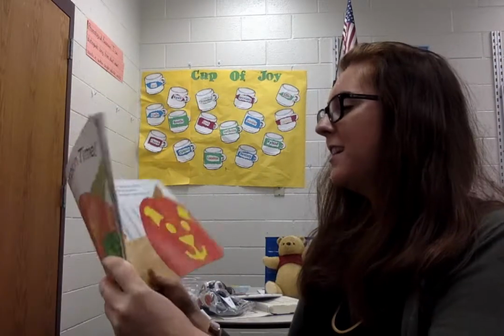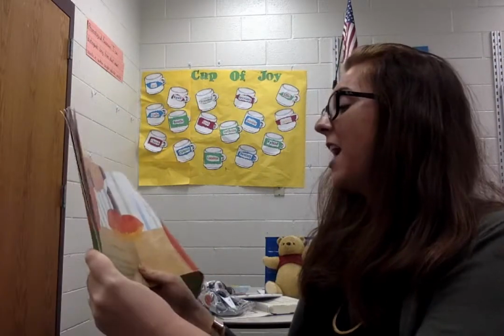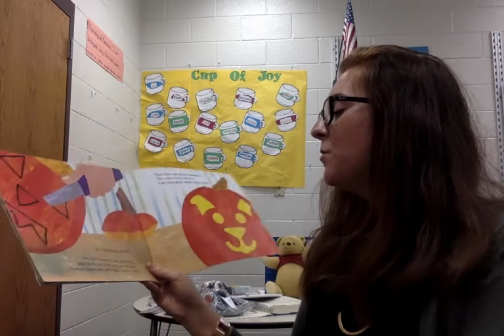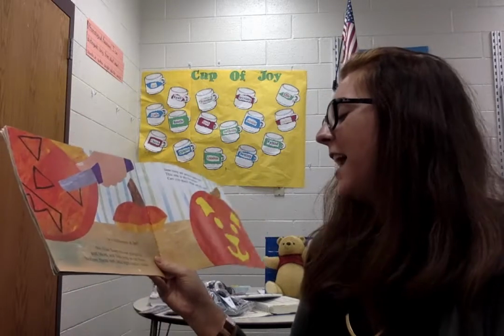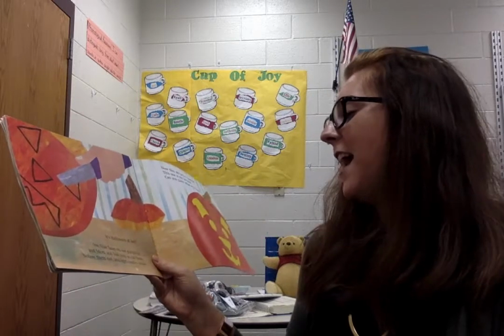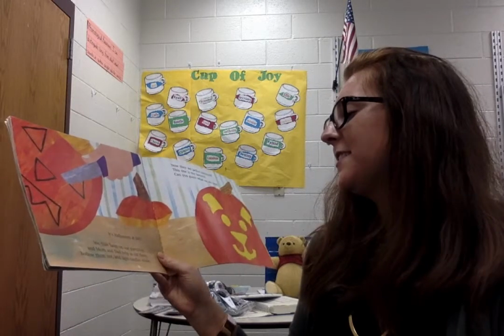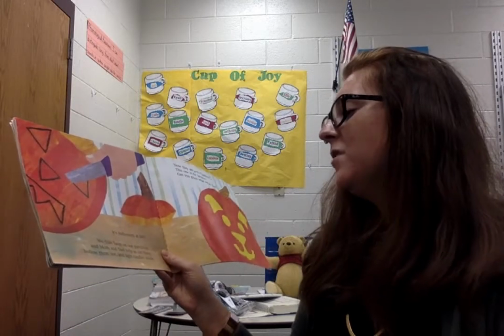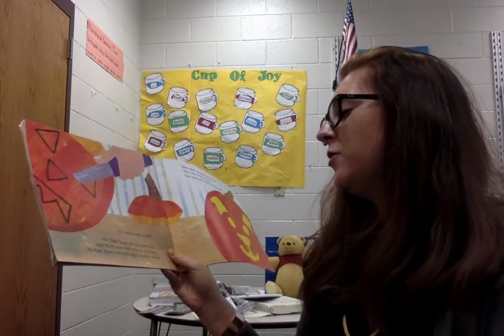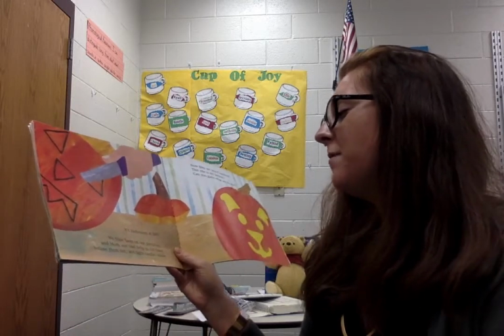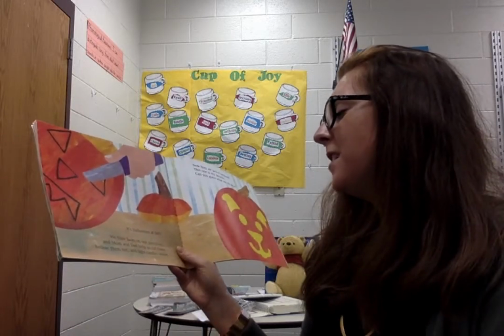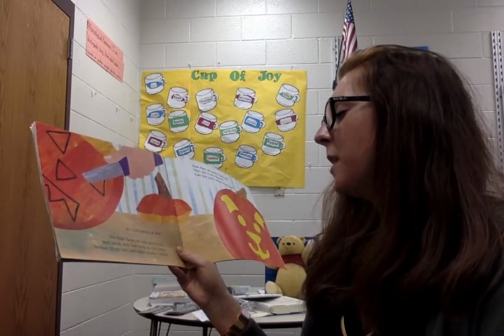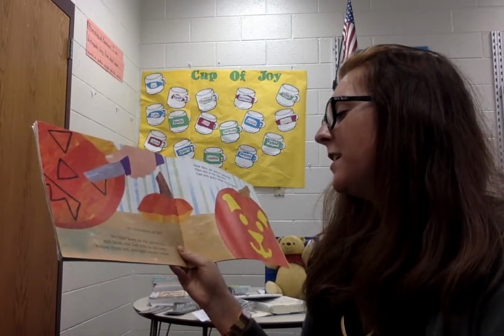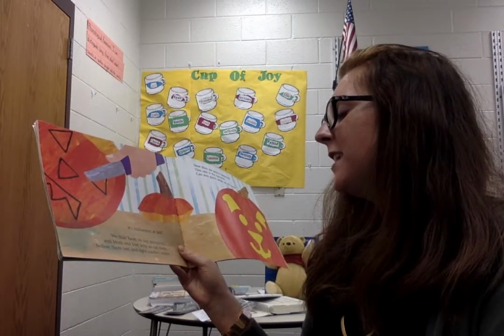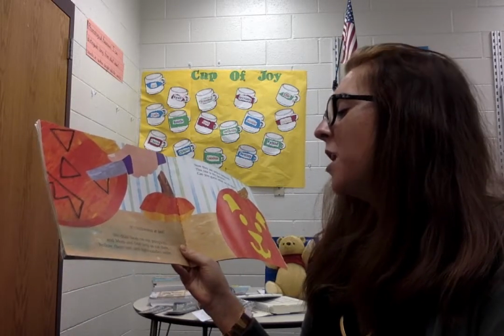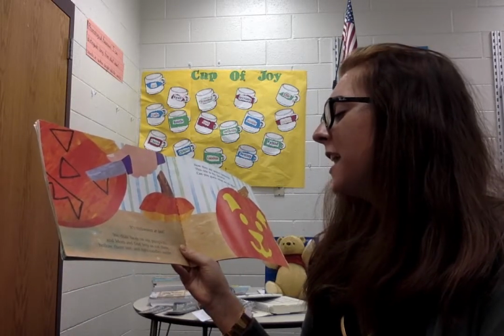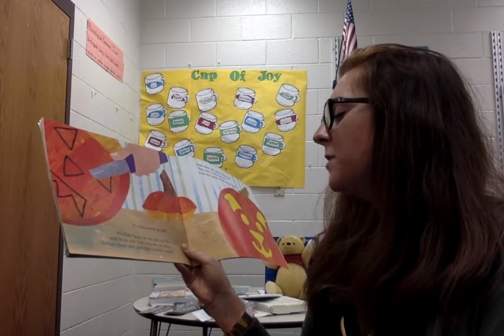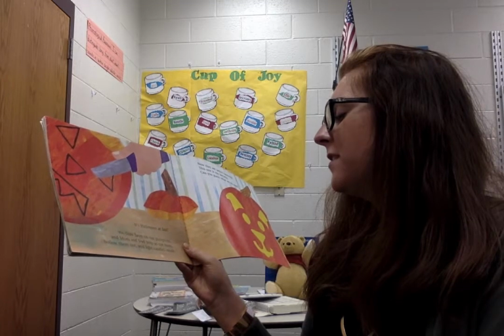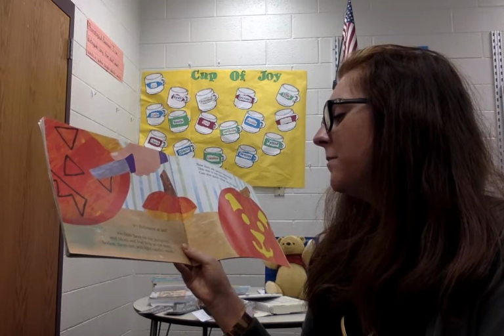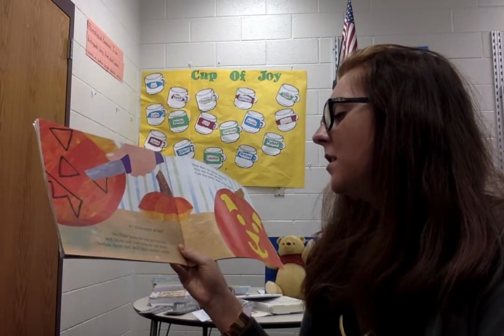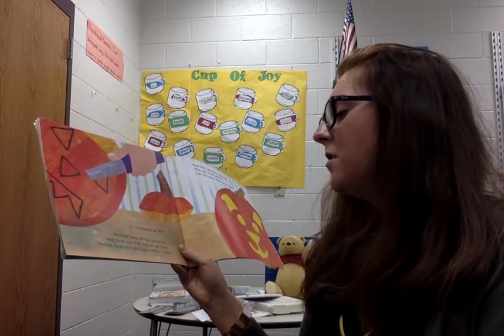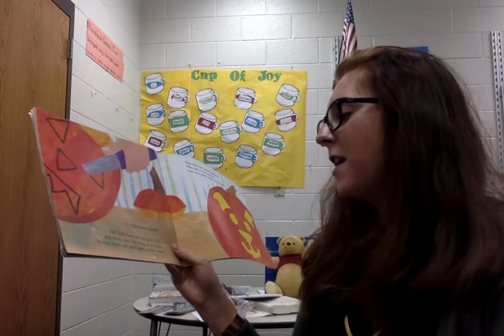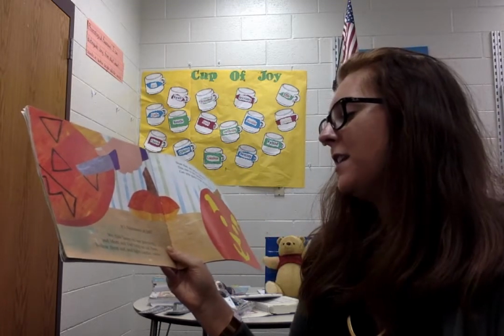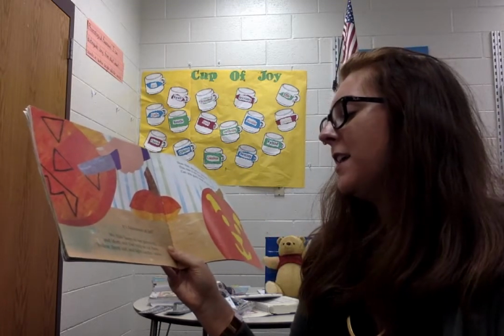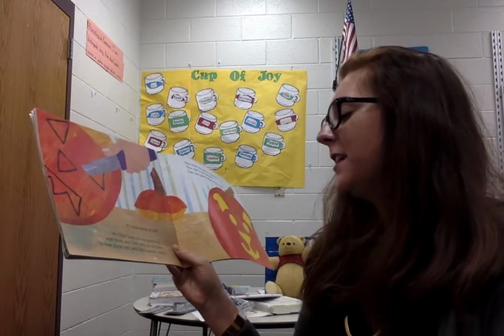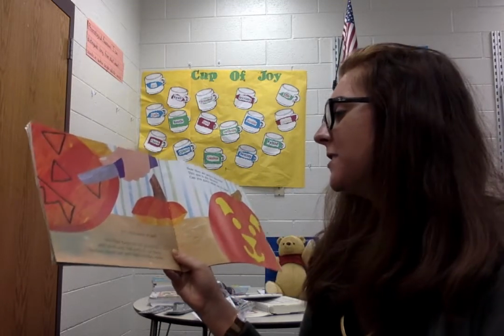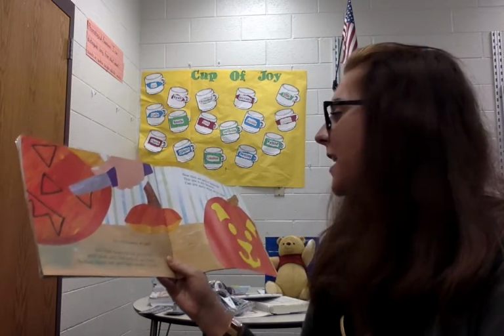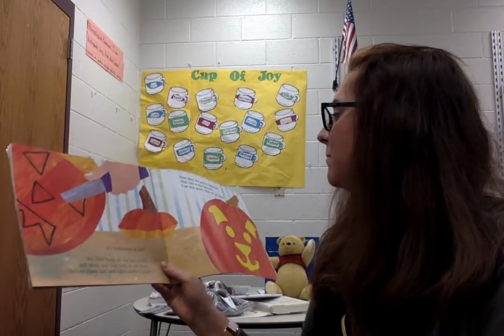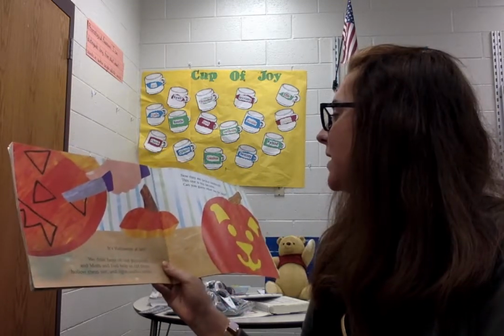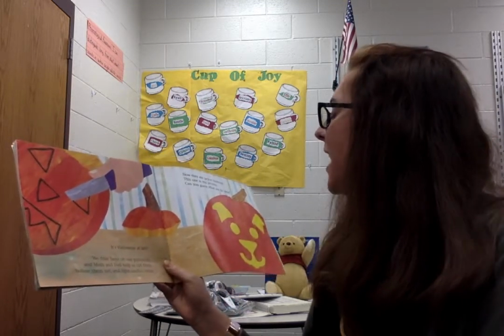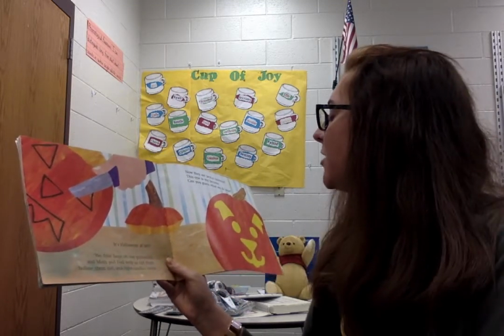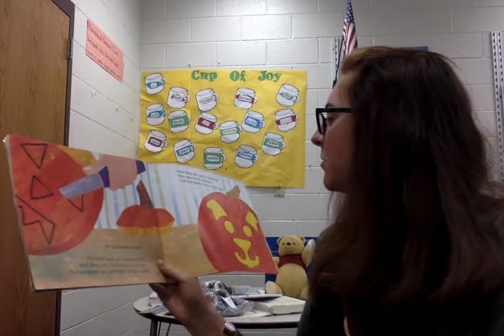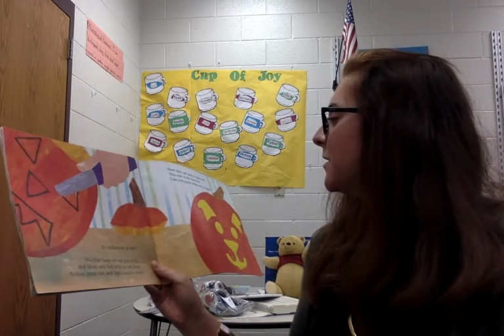It's Halloween at last! We draw faces on our pumpkins and Mom and Dad help us cut them, hollow them out, and light candles inside. Now they are jack-o'-lanterns.